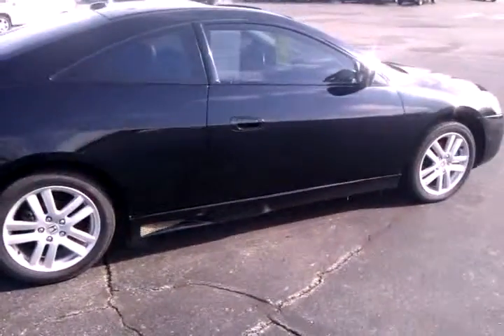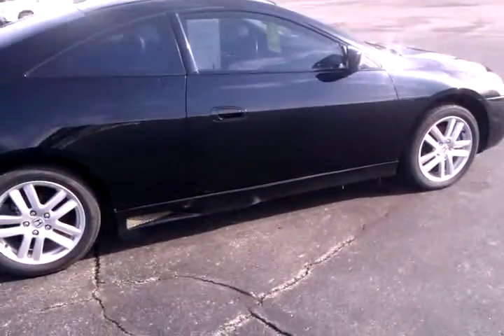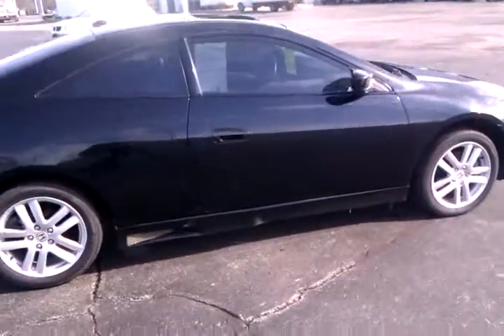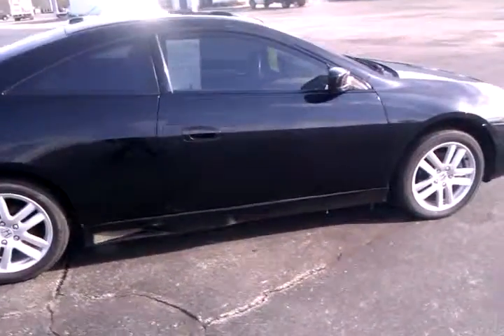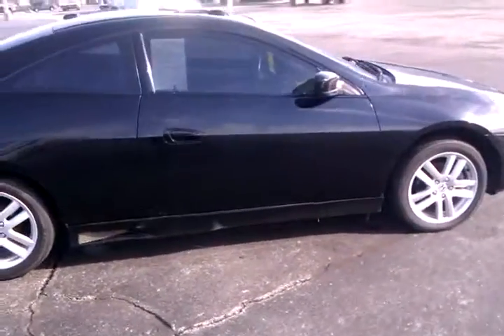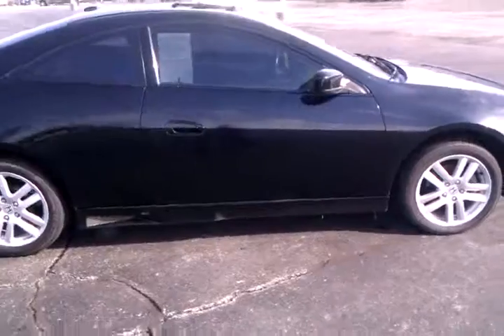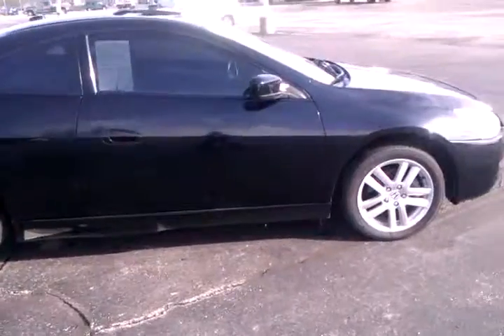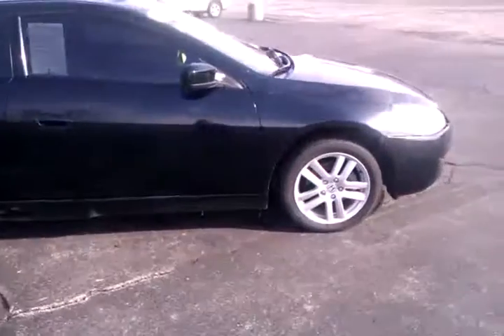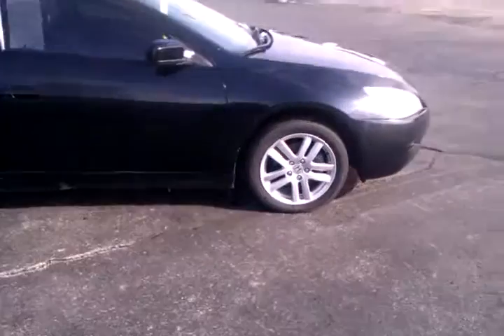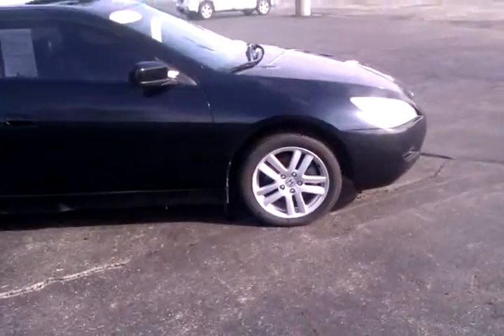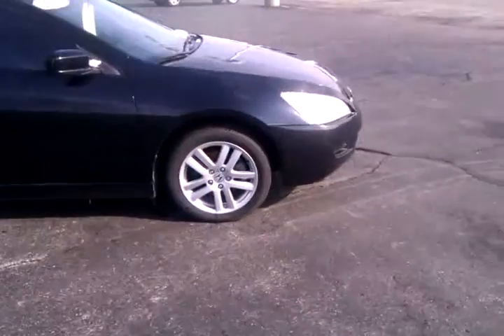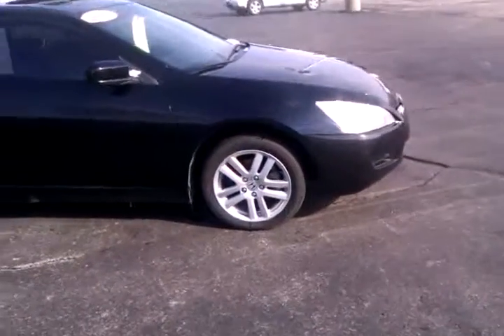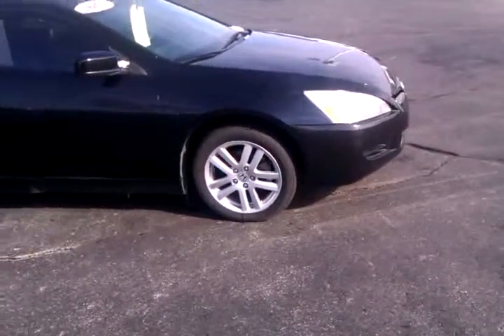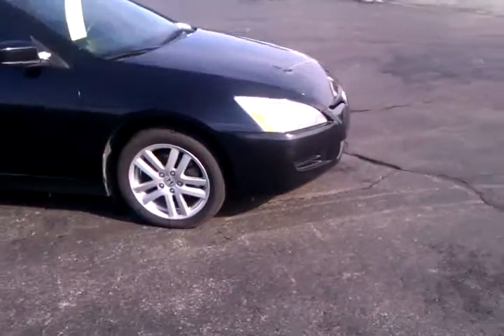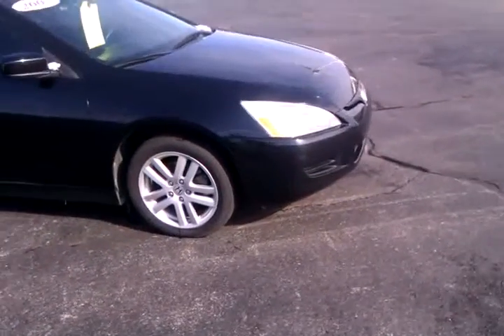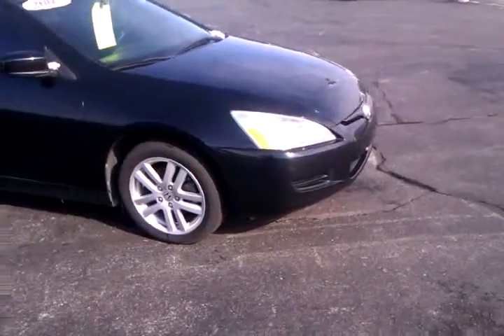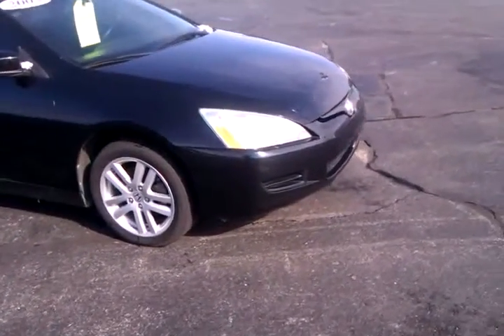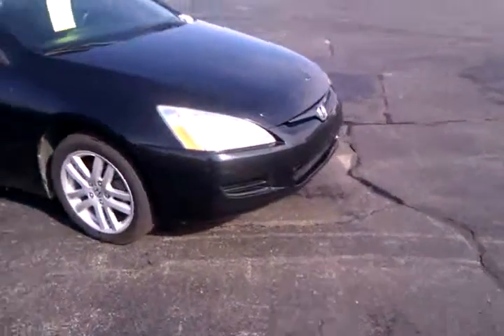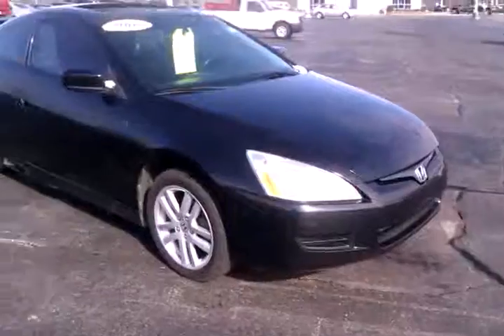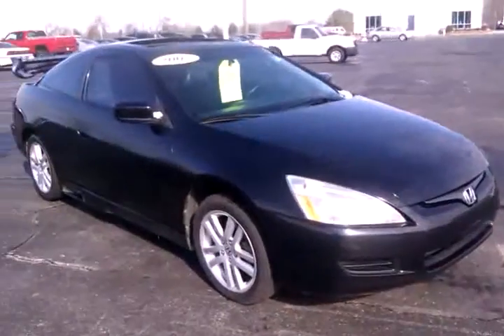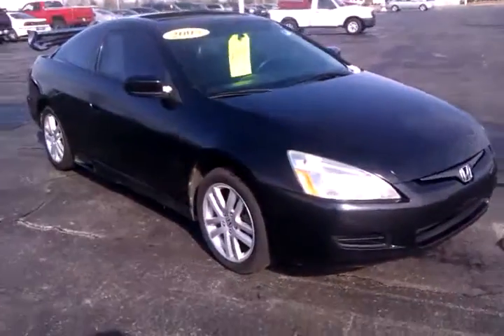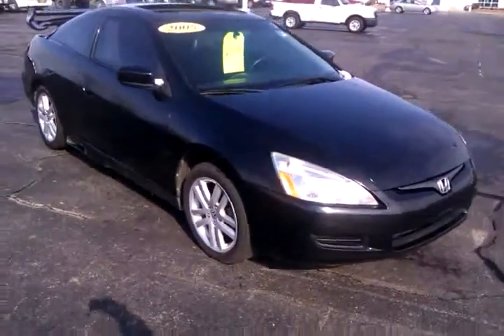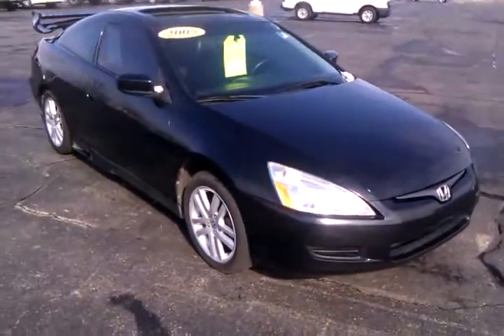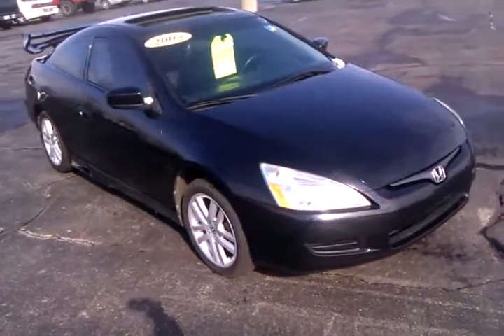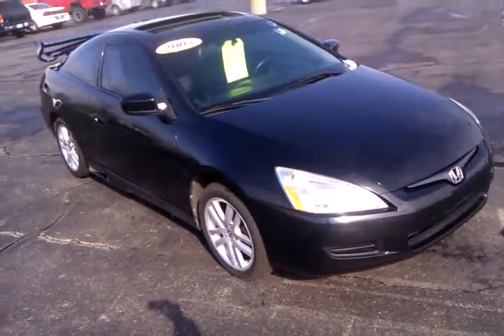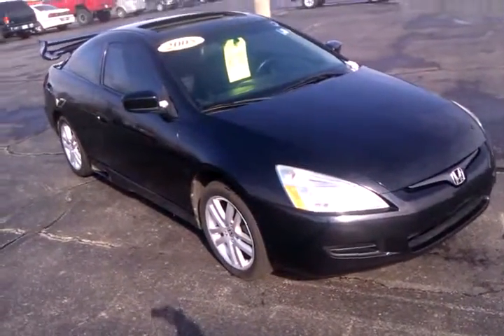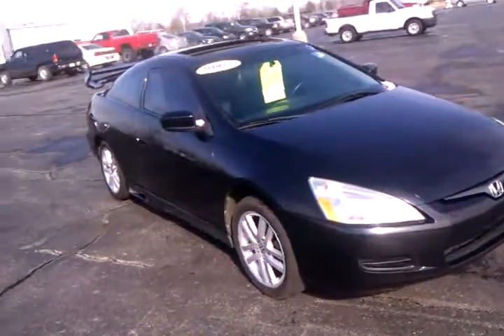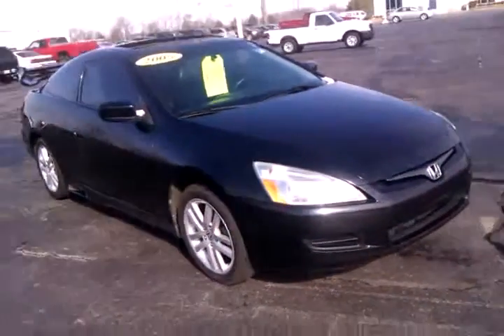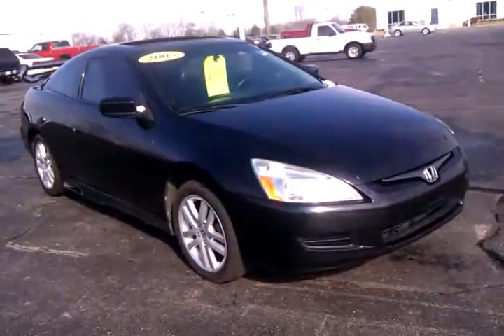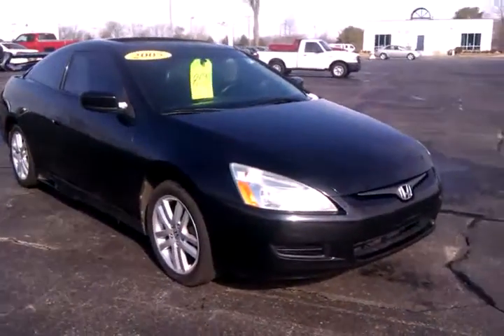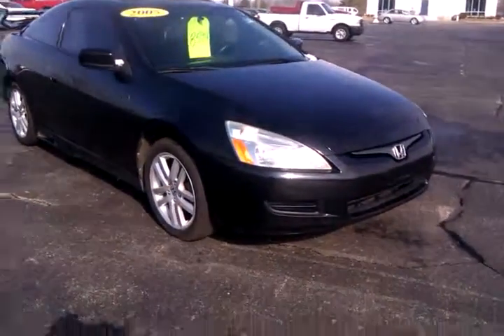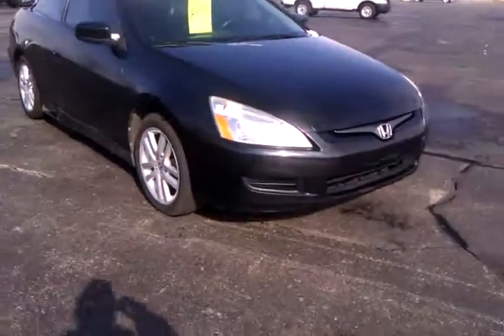The mileage is 124,000 and some change. The vehicle is in very nice shape. It does have a sunroof and the aluminum Honda rims.